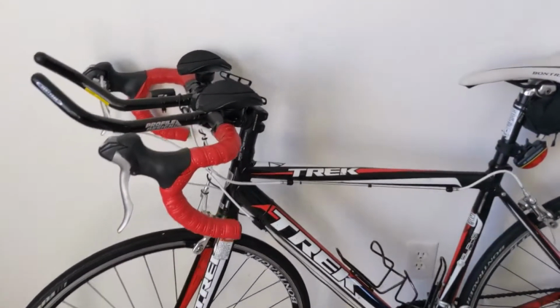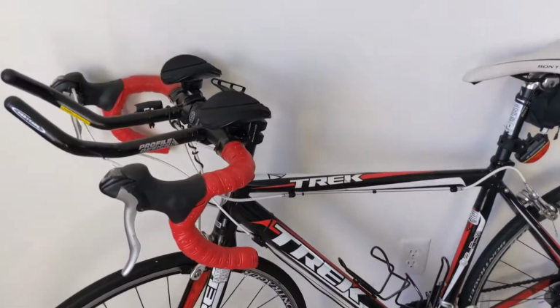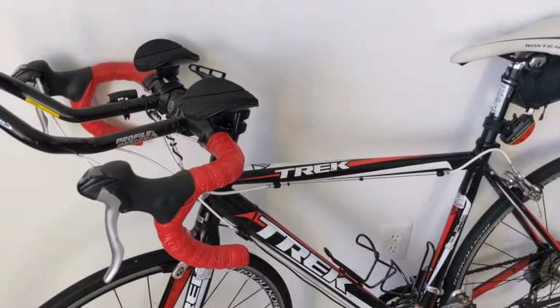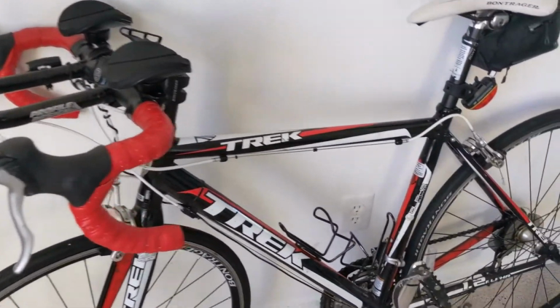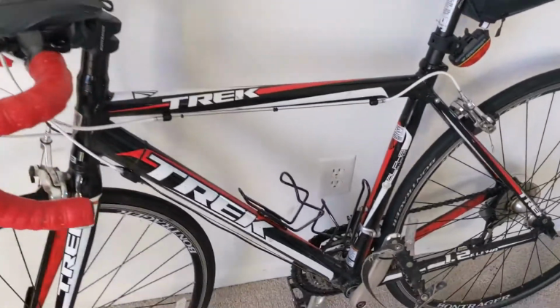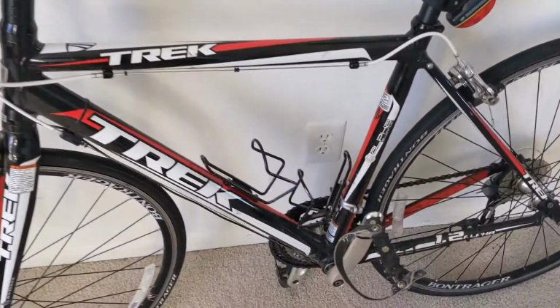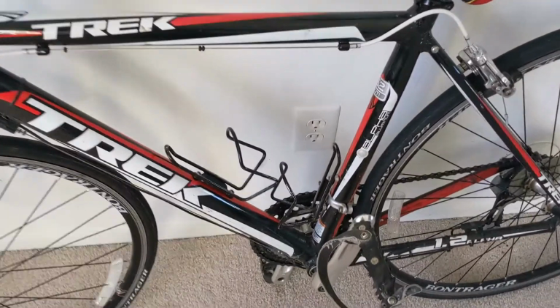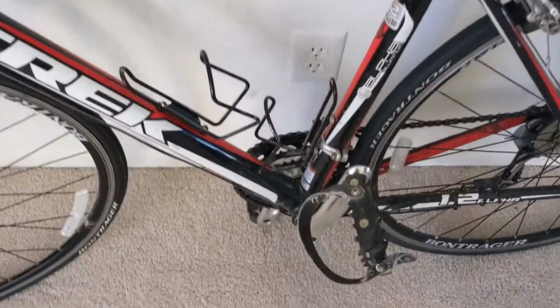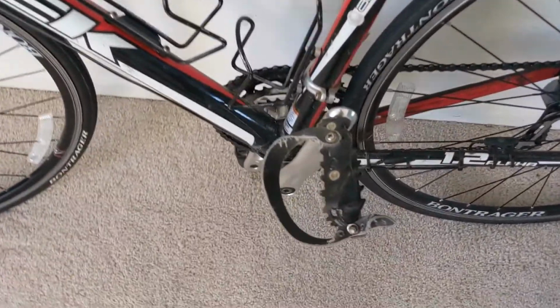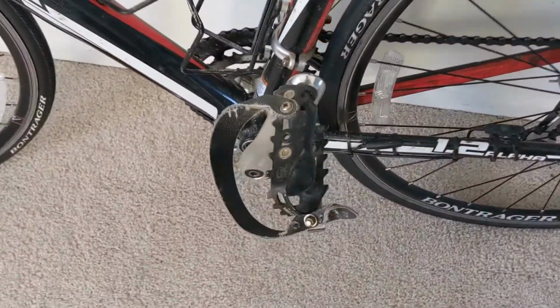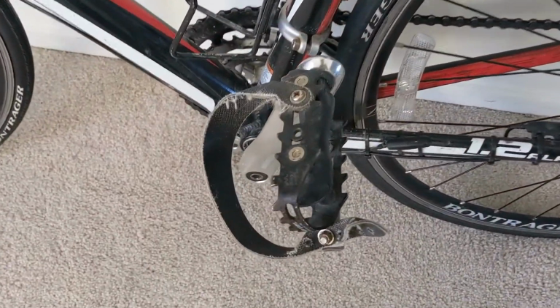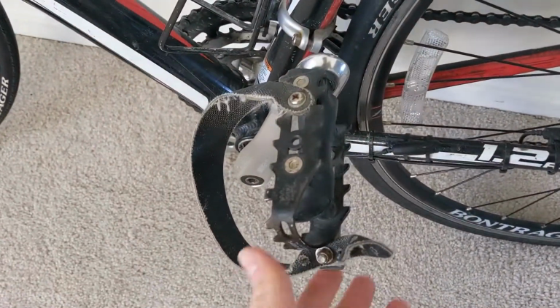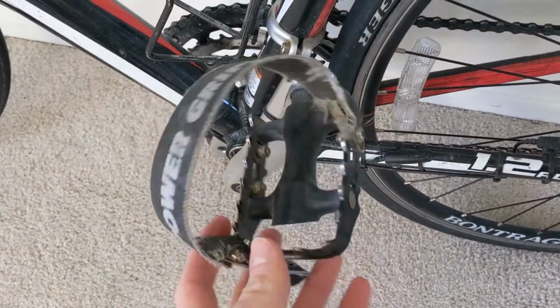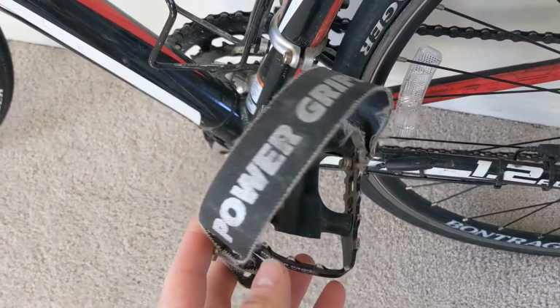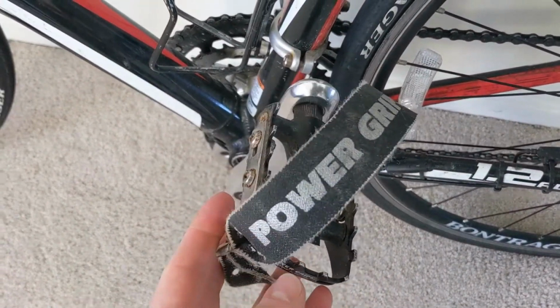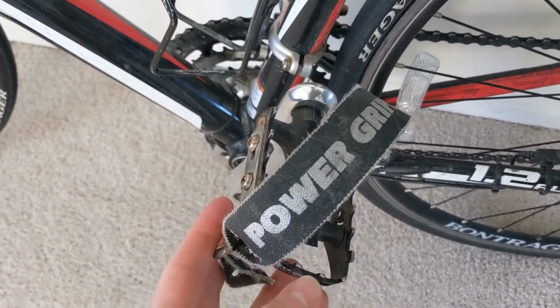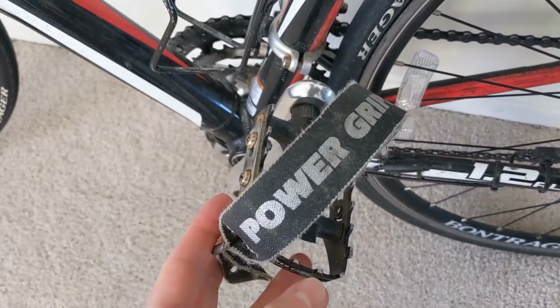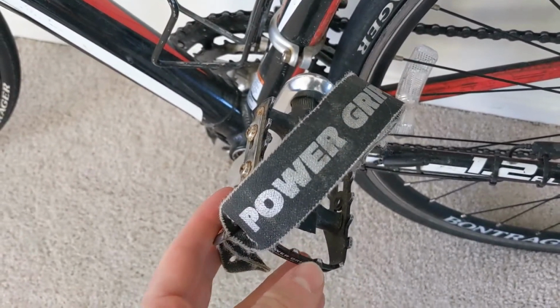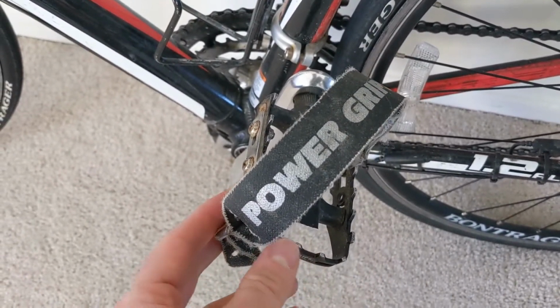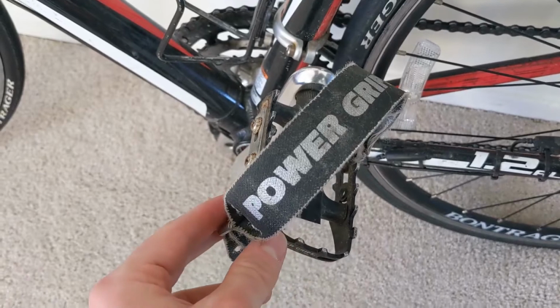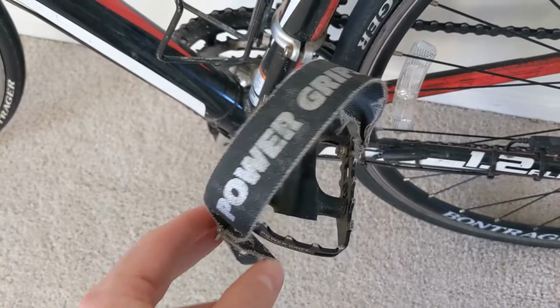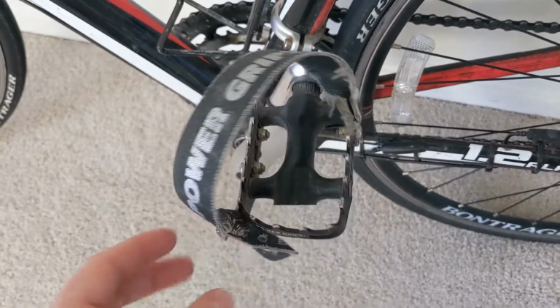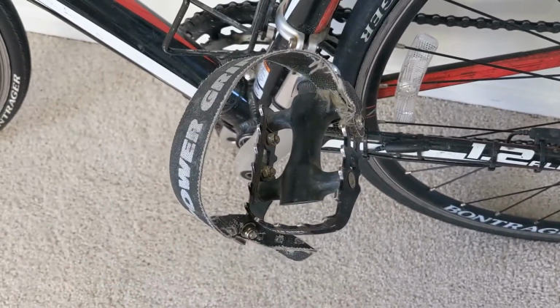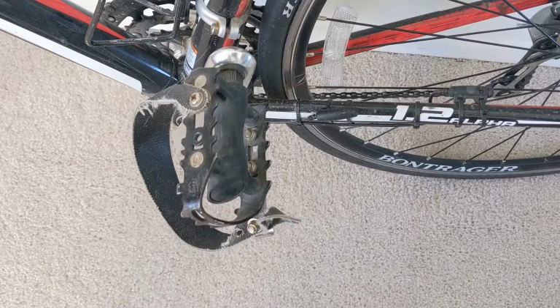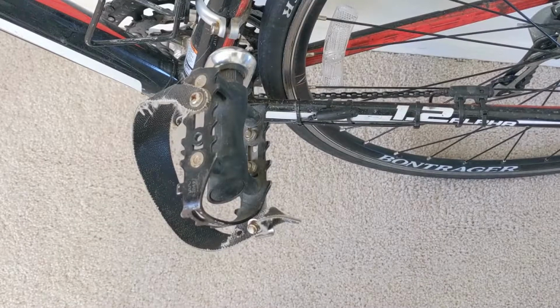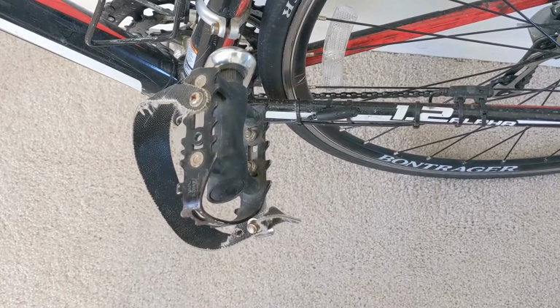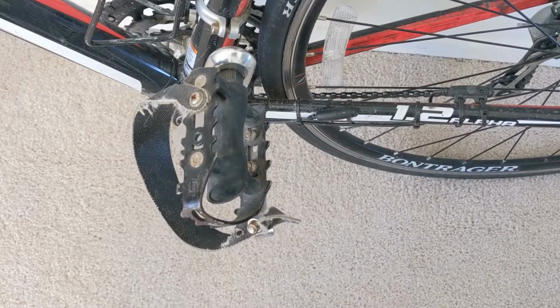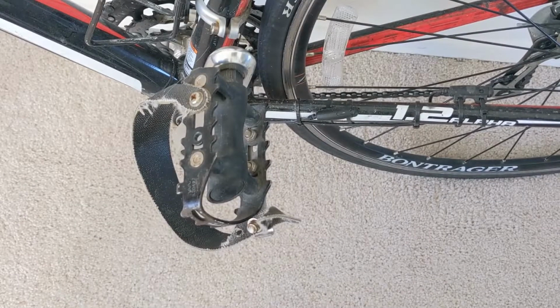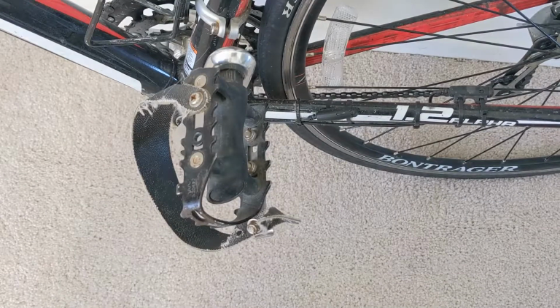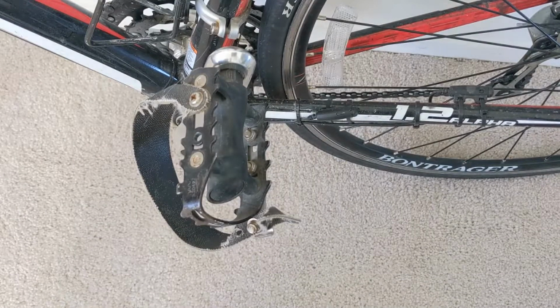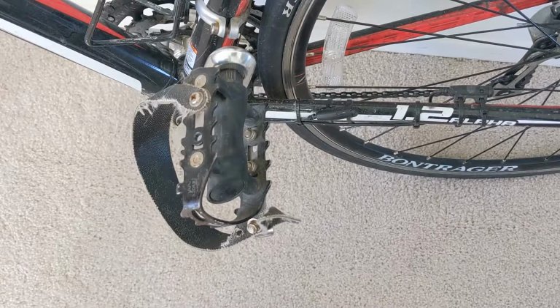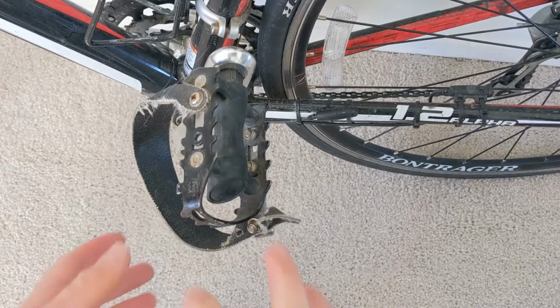This is my bike that I used for my first half Ironman, and as you can see here I already have the Power Grips installed on the pedals. These Power Grips are a little bit worn because I have been using them for quite some time.